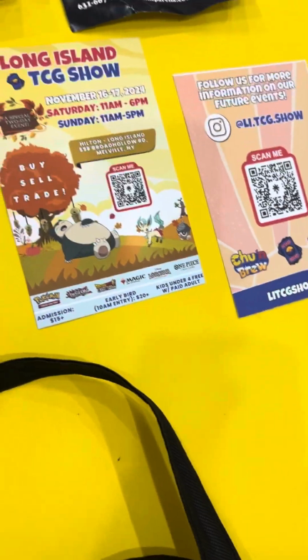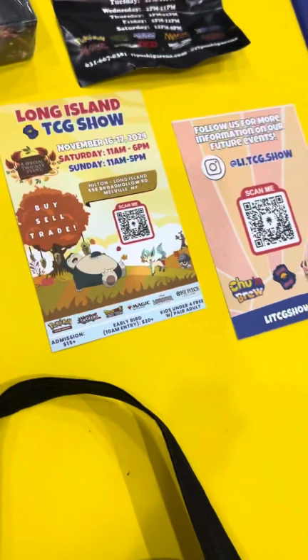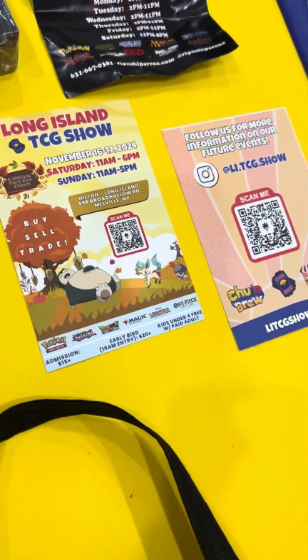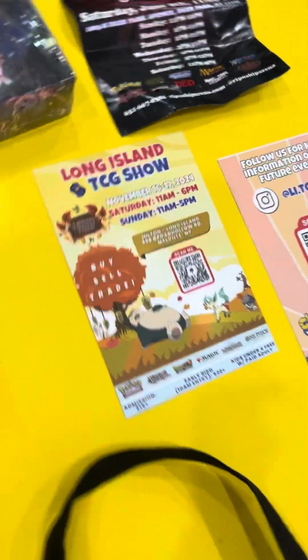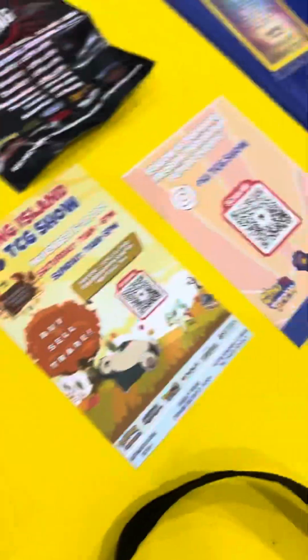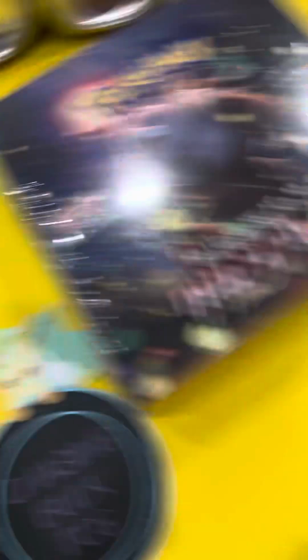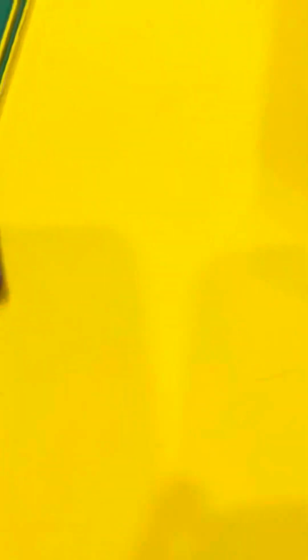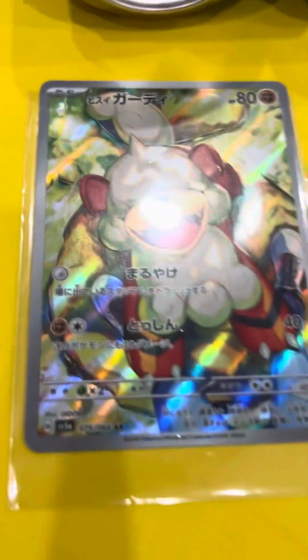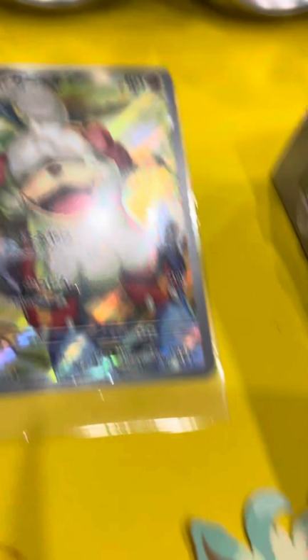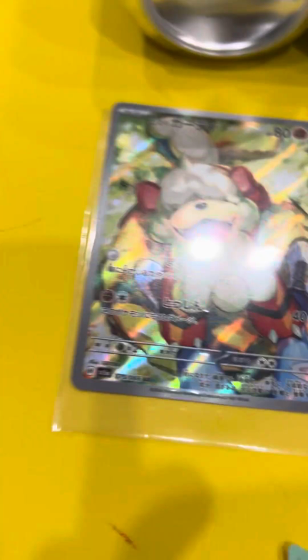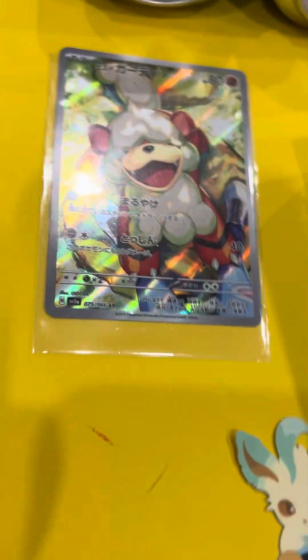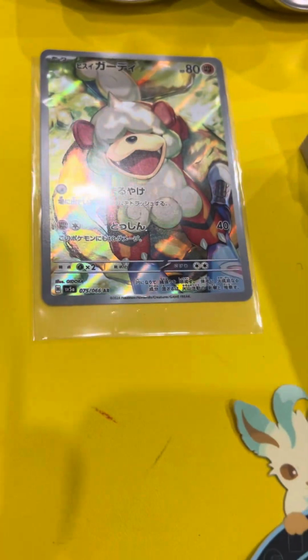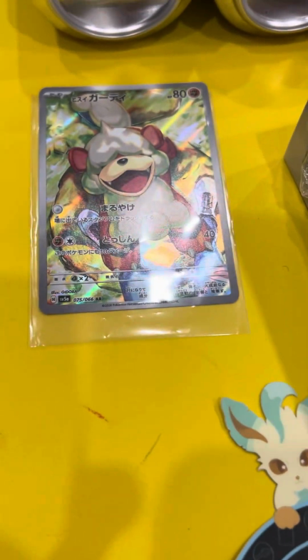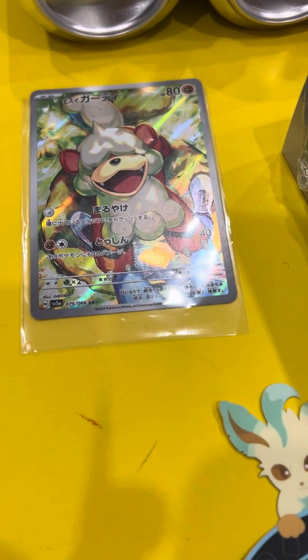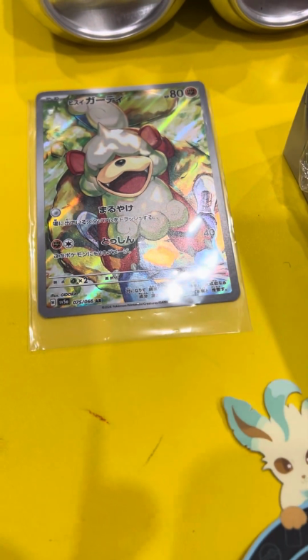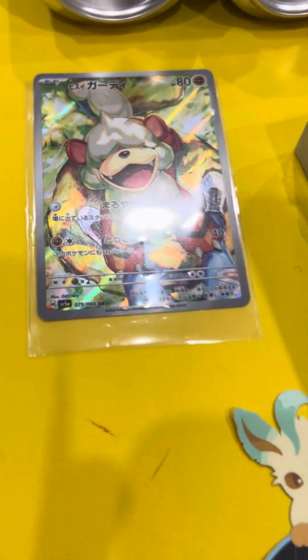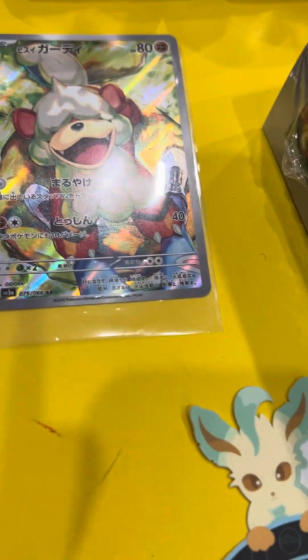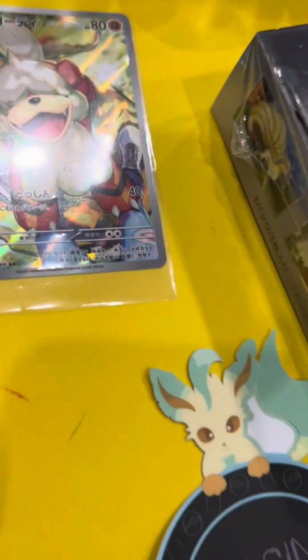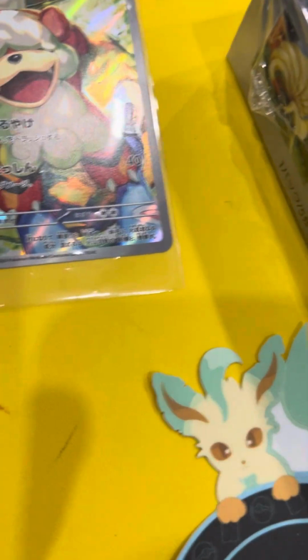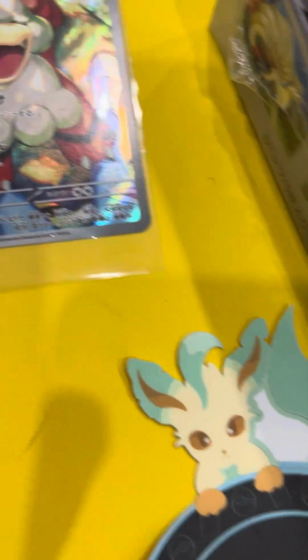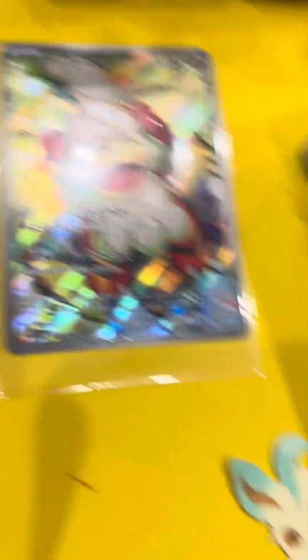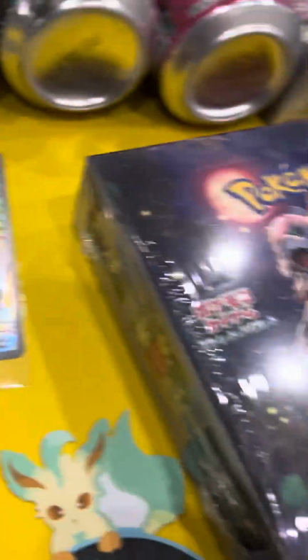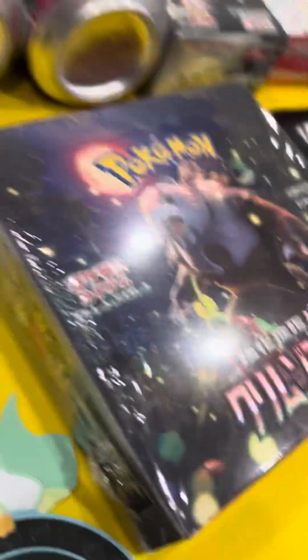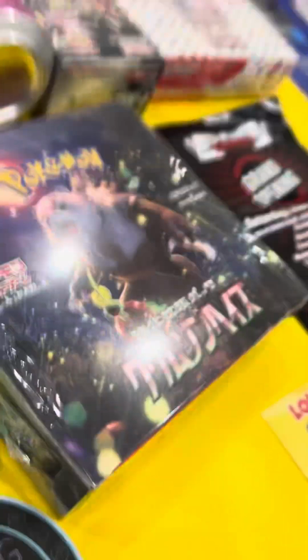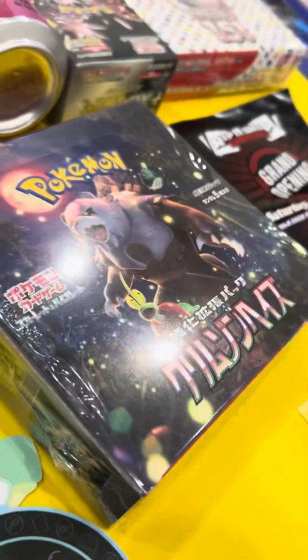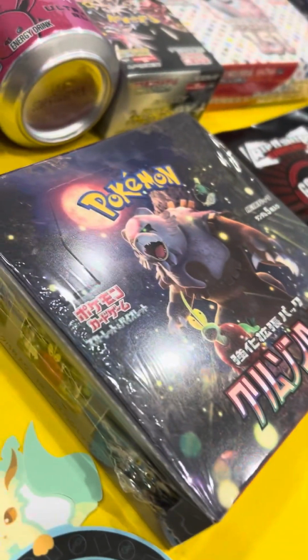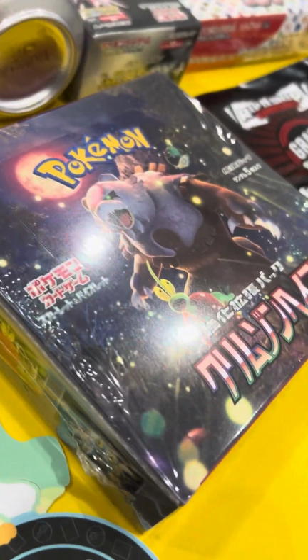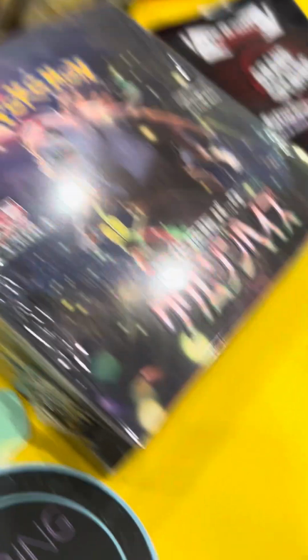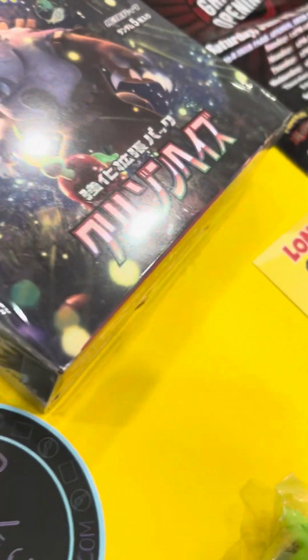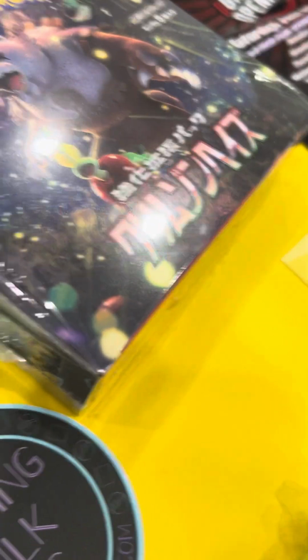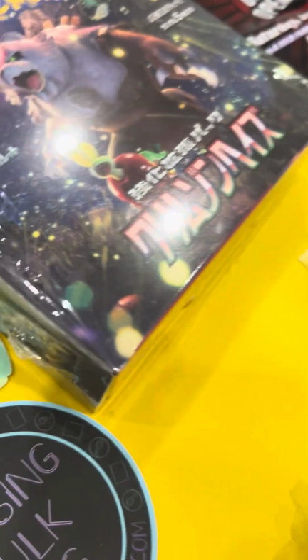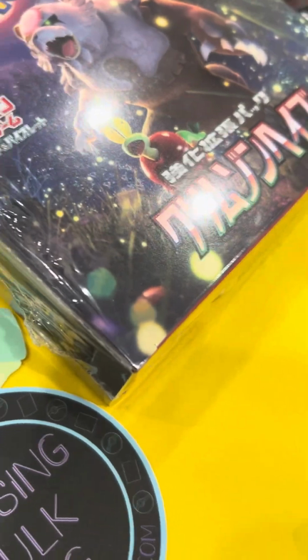It's a two-day thing — I think 11 to 6, 11 to 5. We got a Growlithe for free. They were giving away free cards where I got the Cyber Judge booster box and this Crimson Haze booster box.